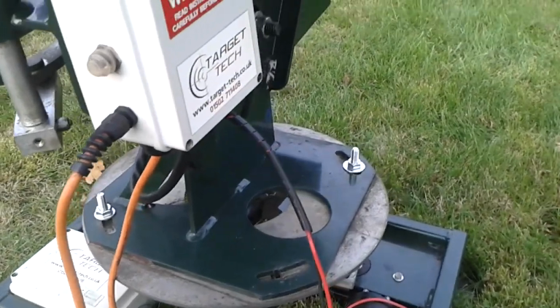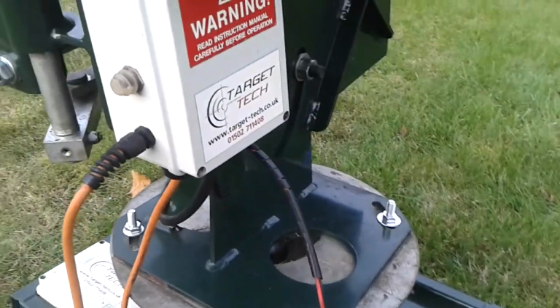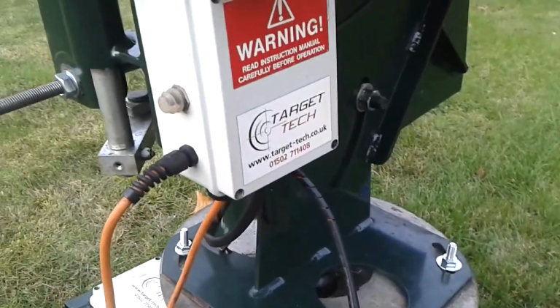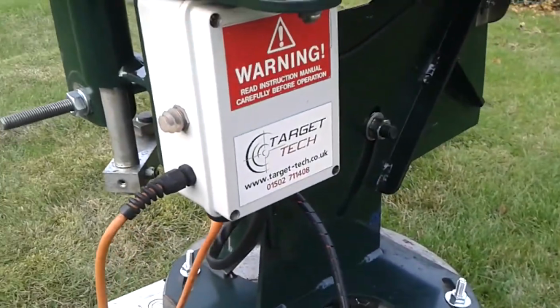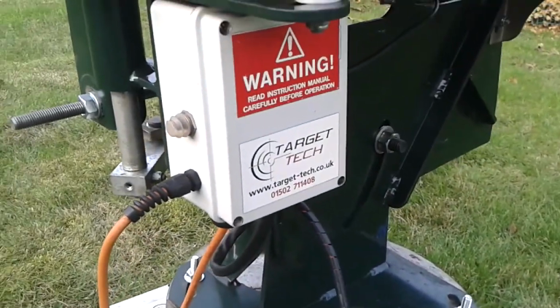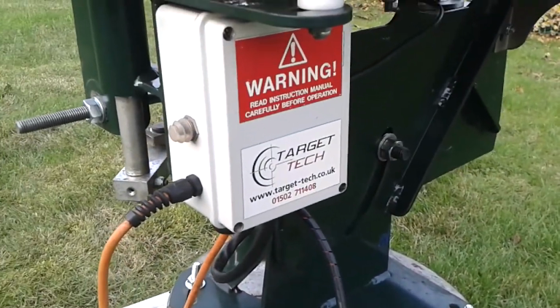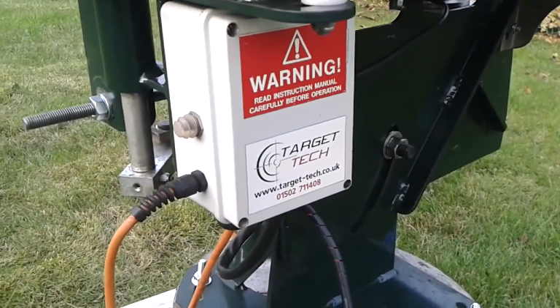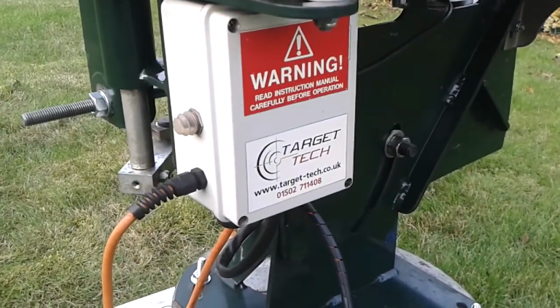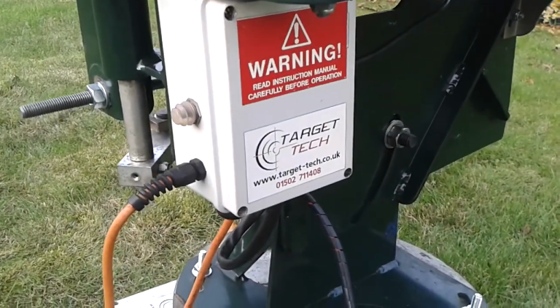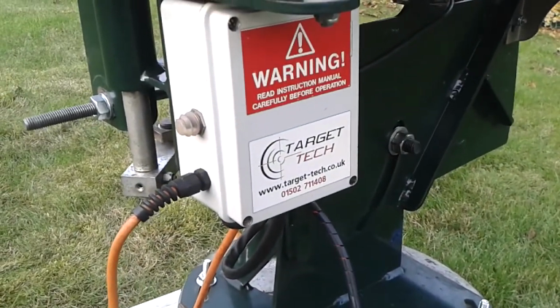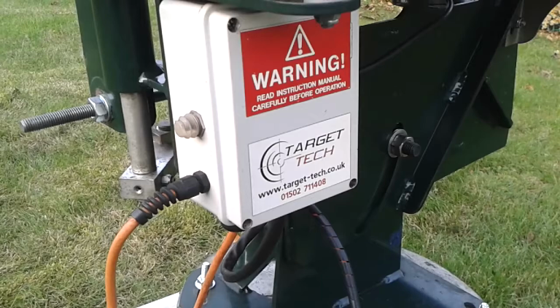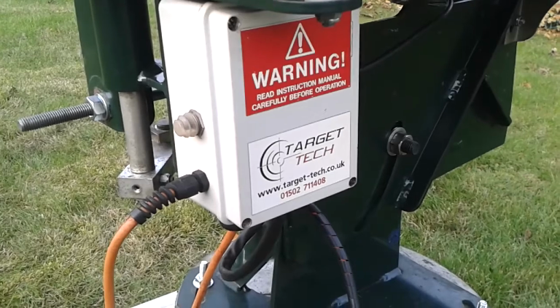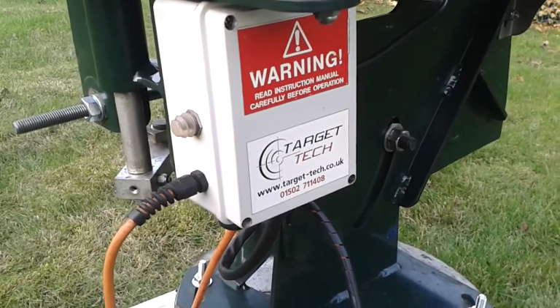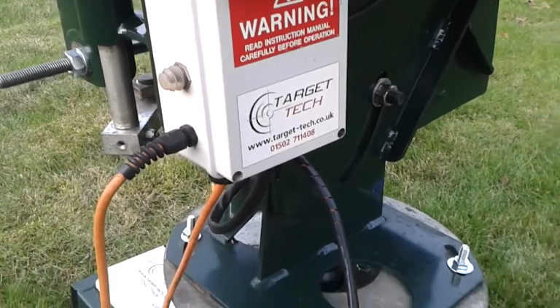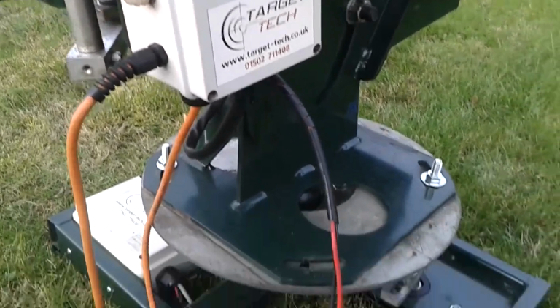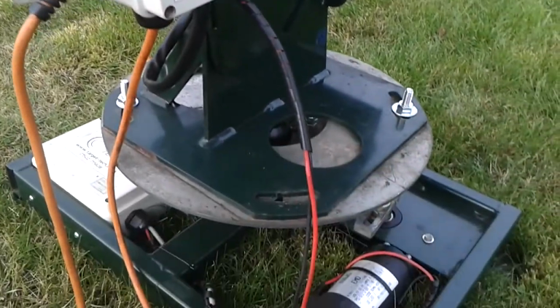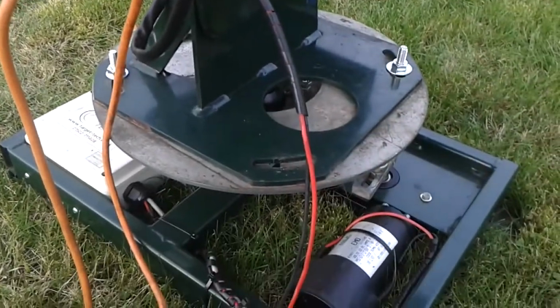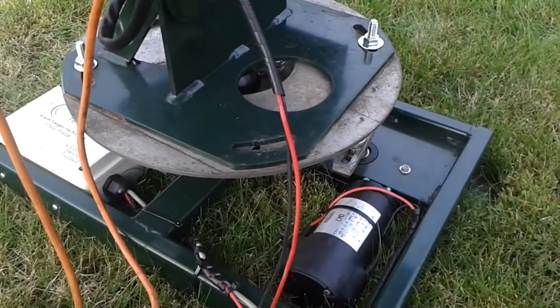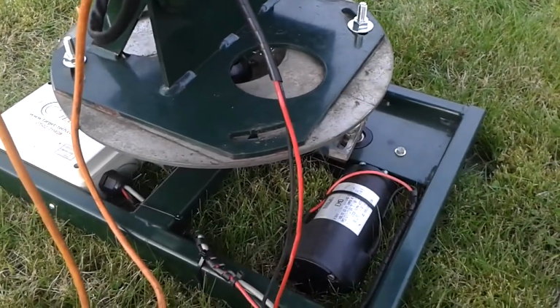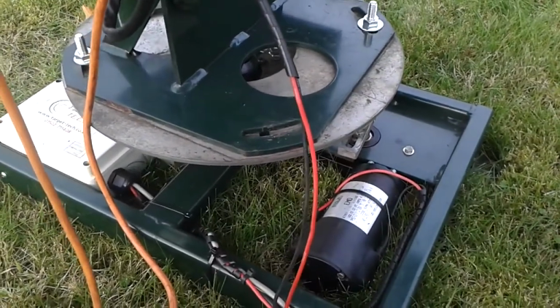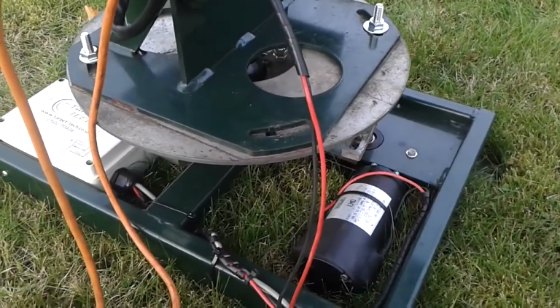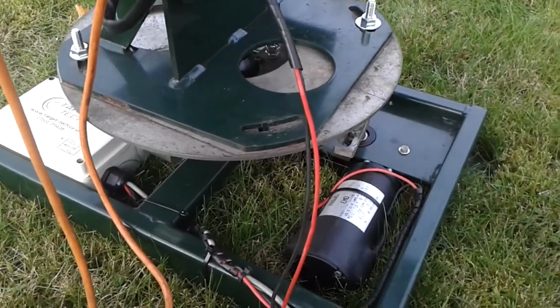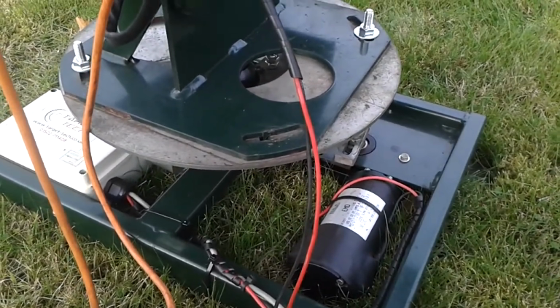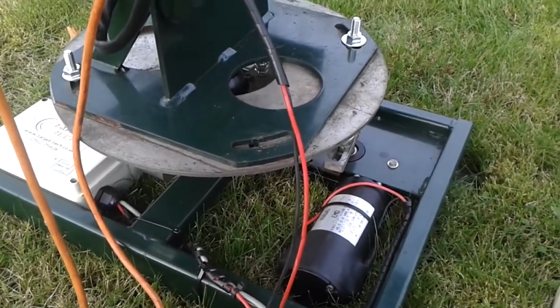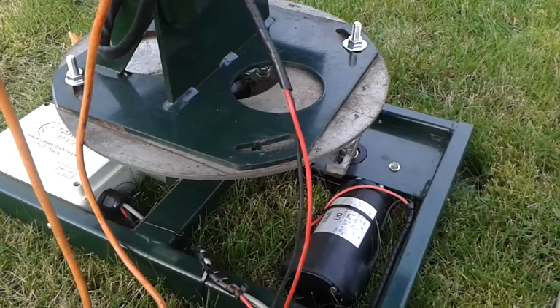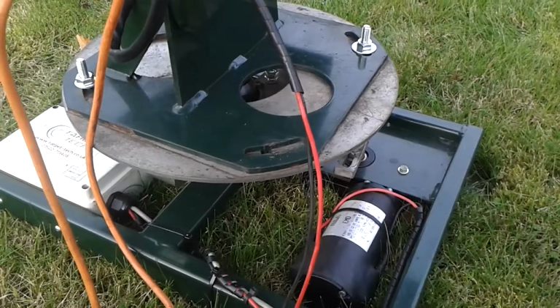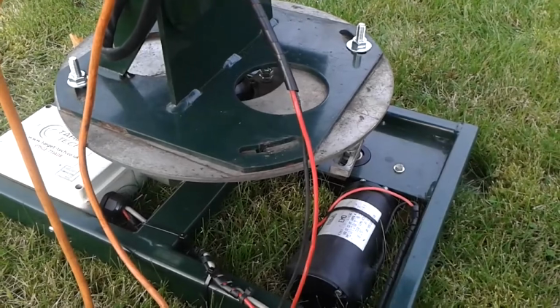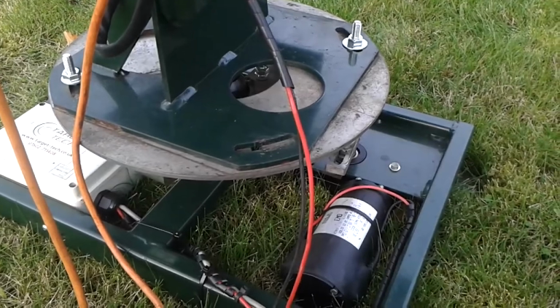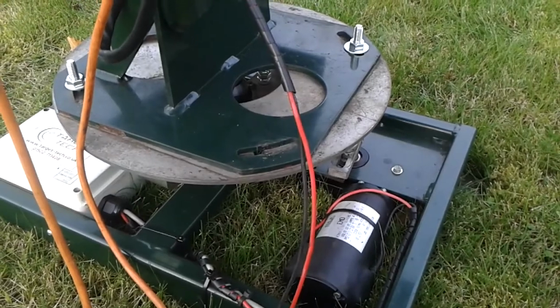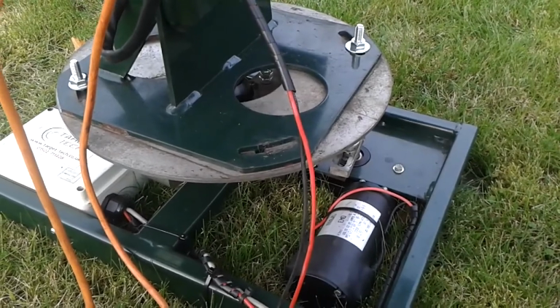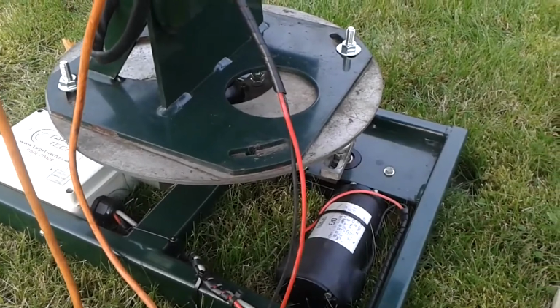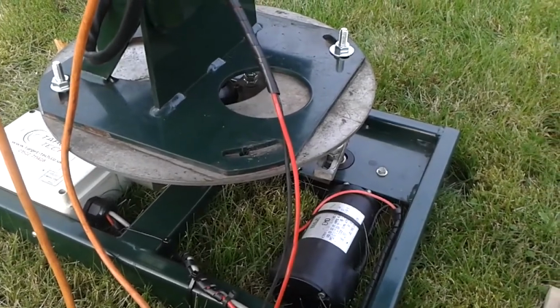There's your Target Tech sticker — that's local to me. I've used the turntable before, a few years ago. That's a lovely piece of kit for a following pair or down-the-line targets.